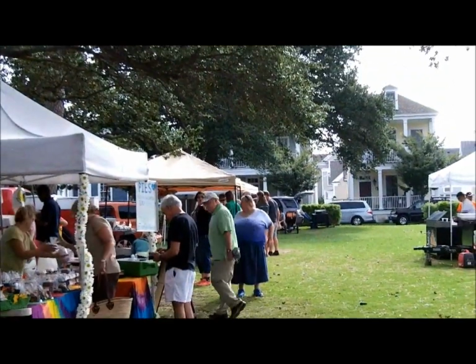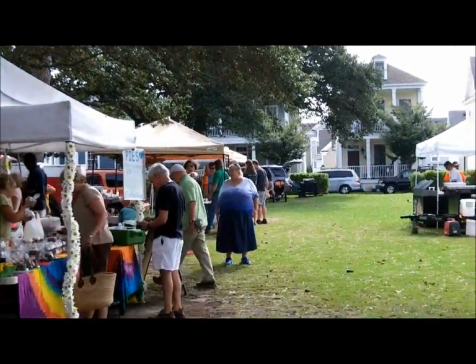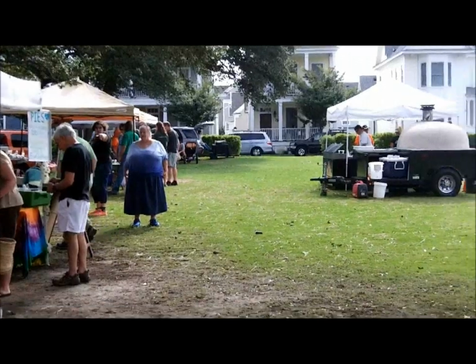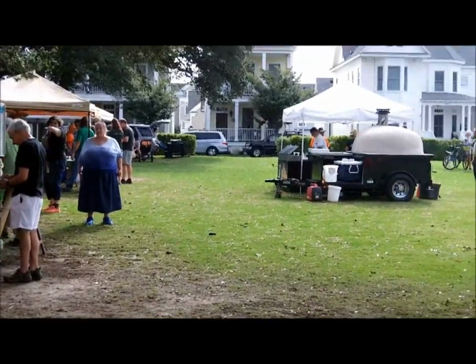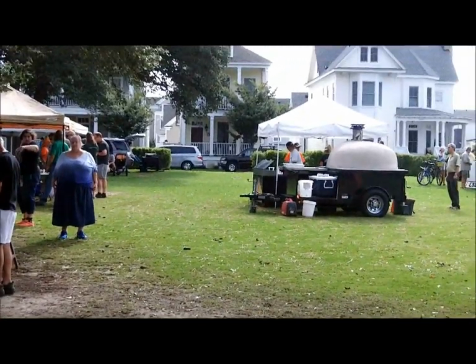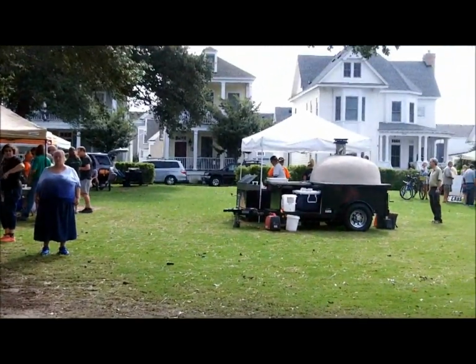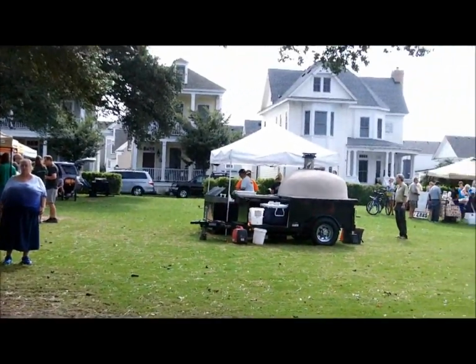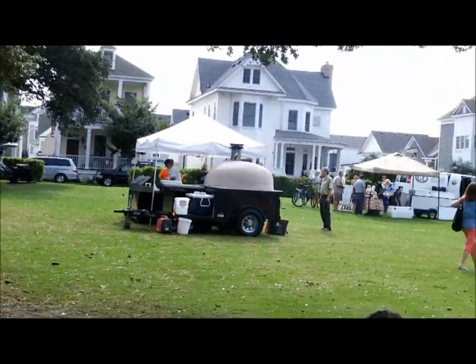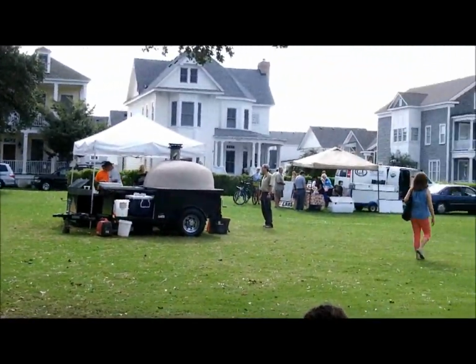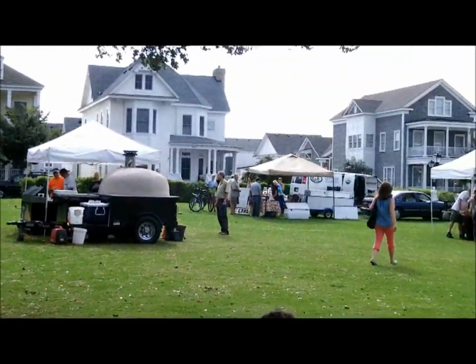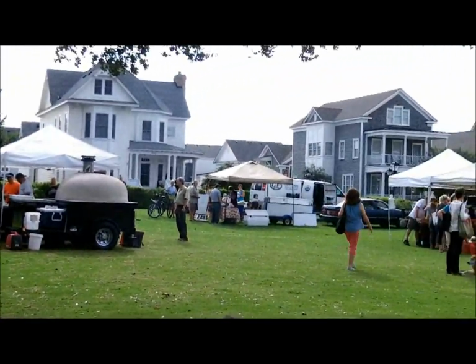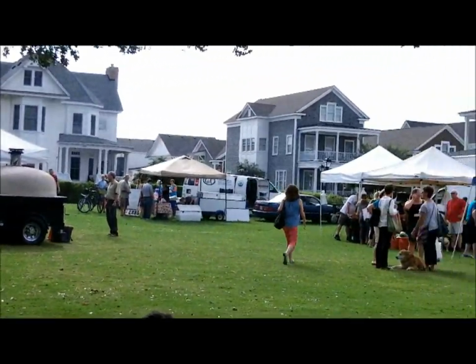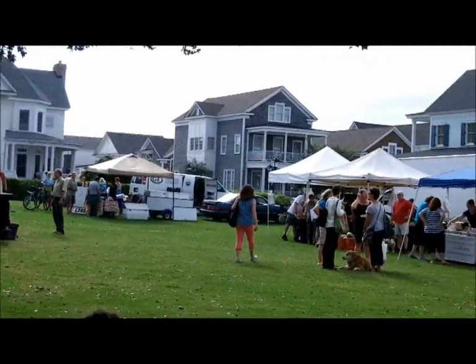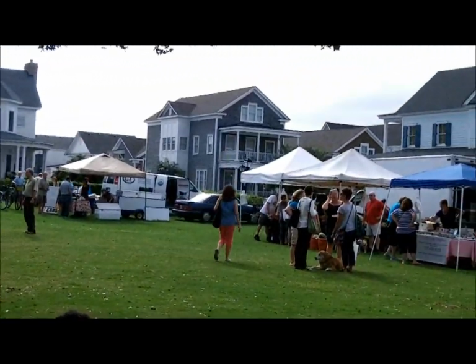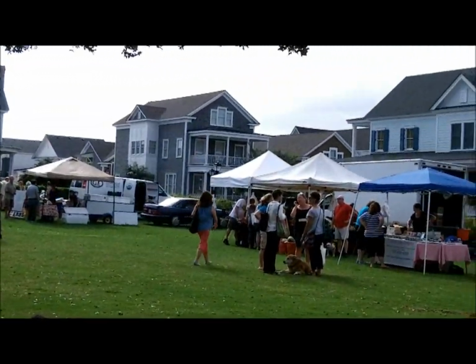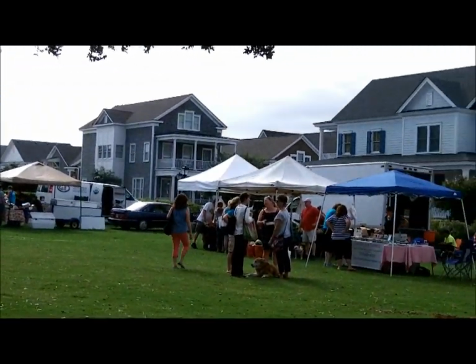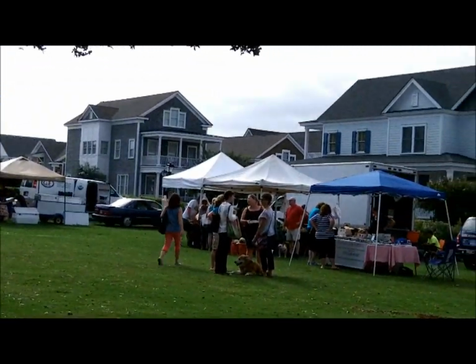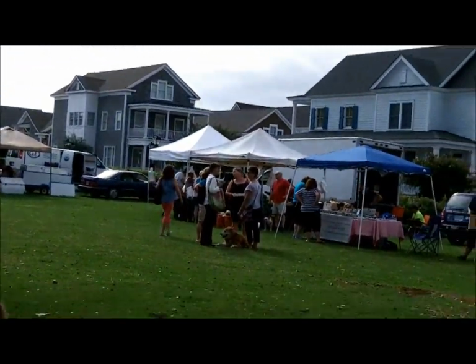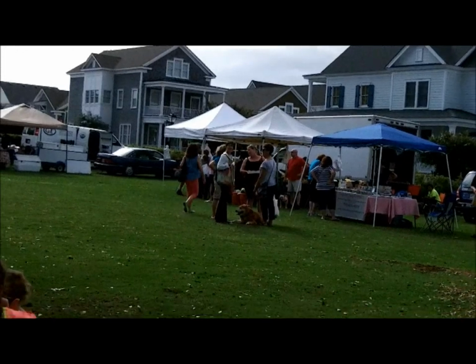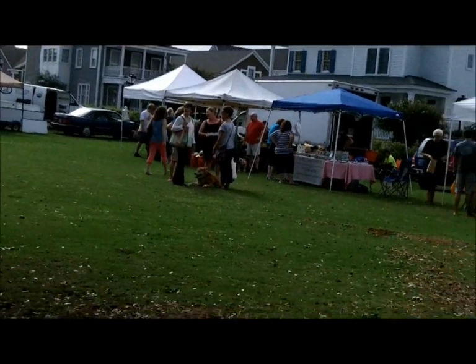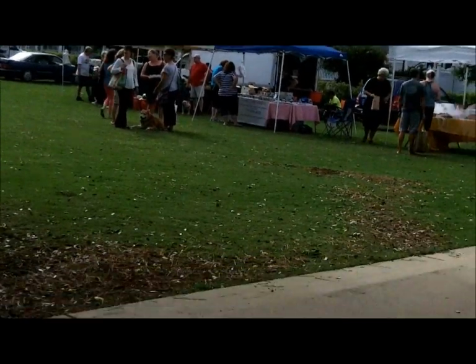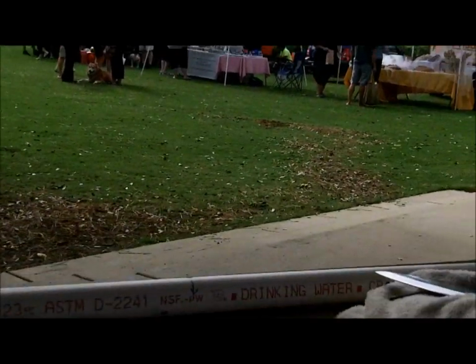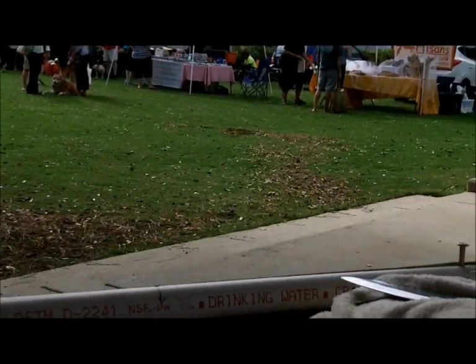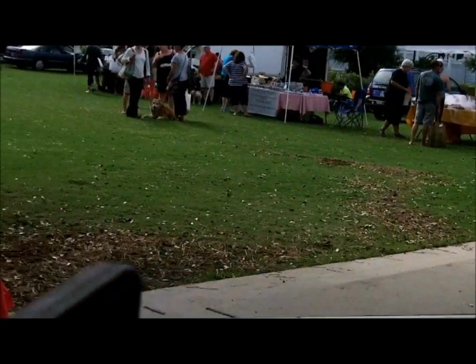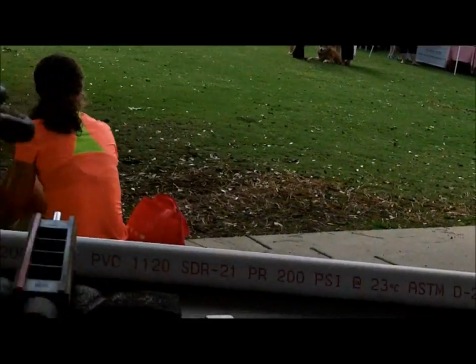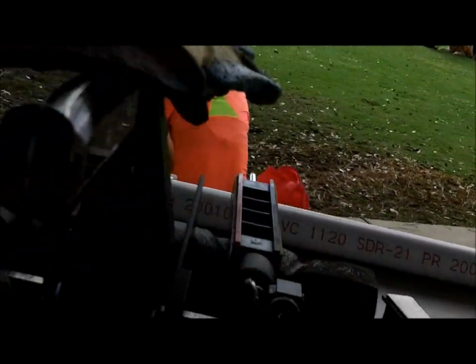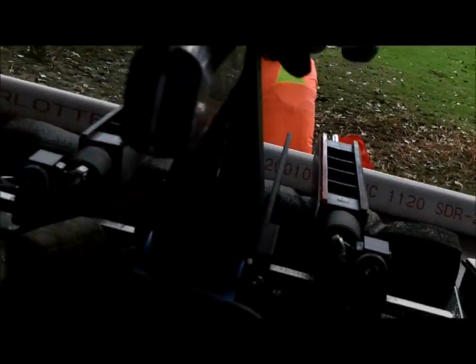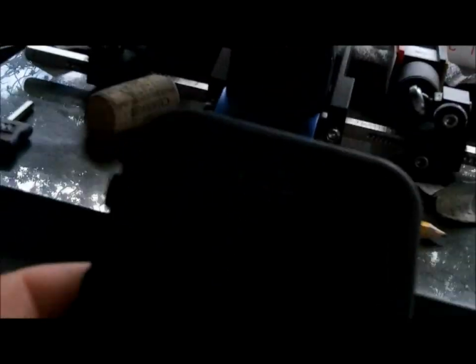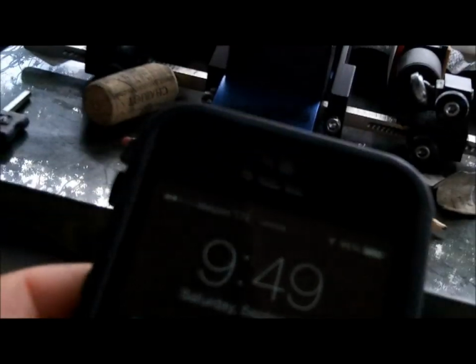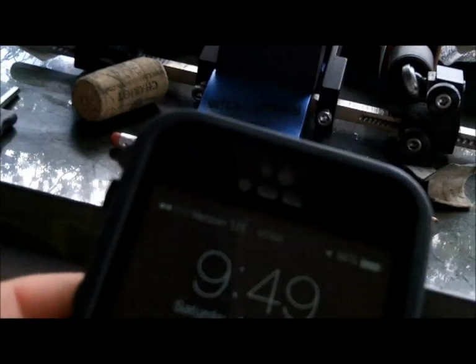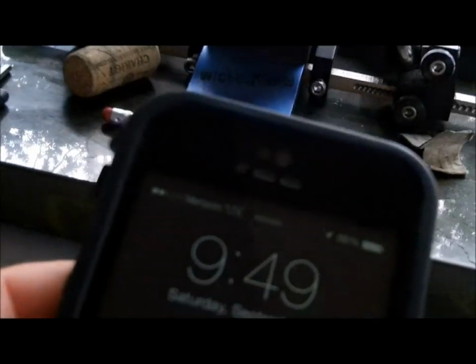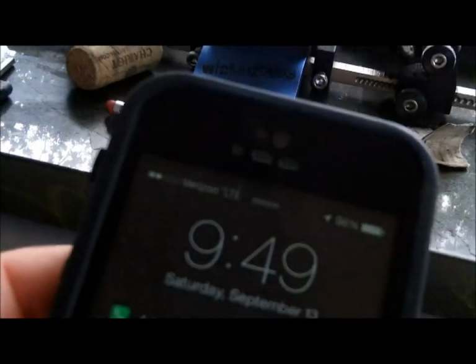Things are starting to cook a little bit here now. I don't know what time it is, let's see — 9:49.